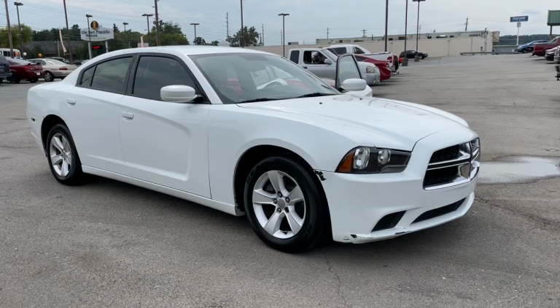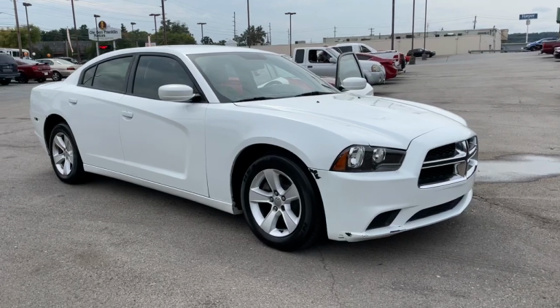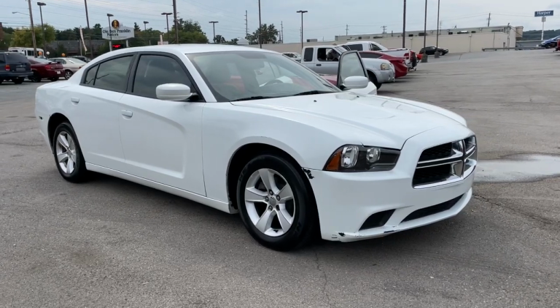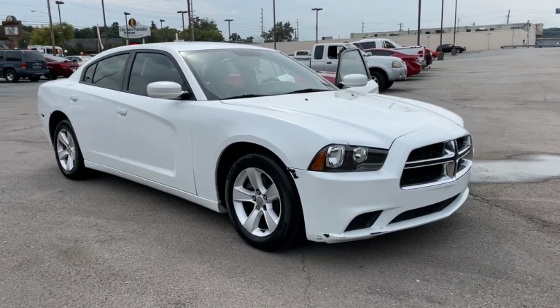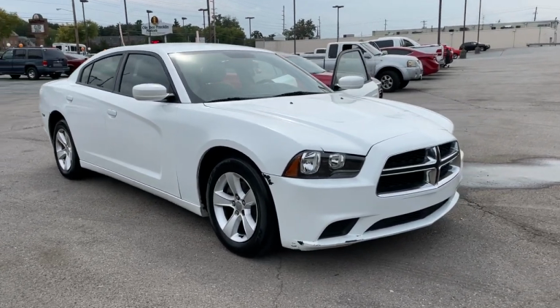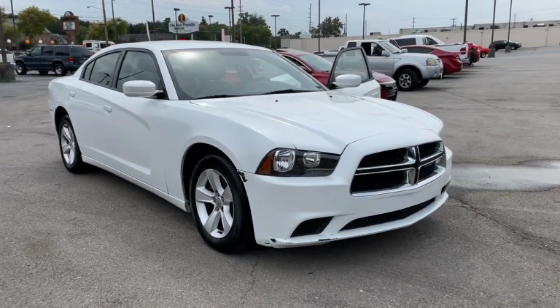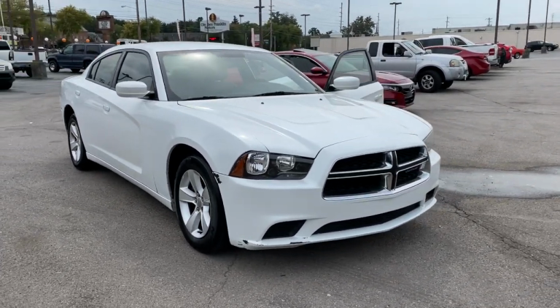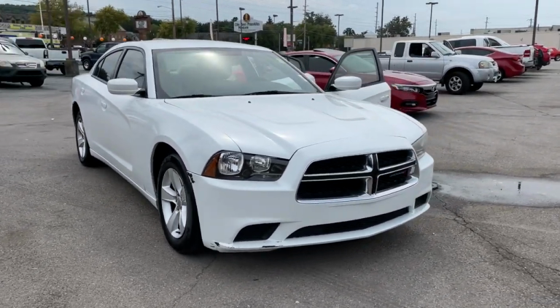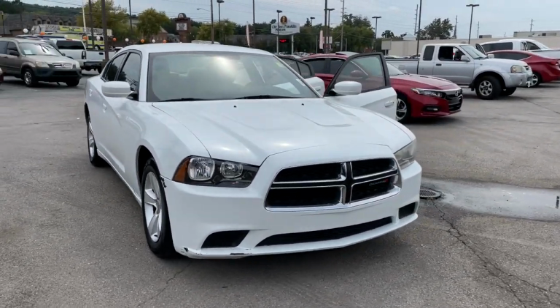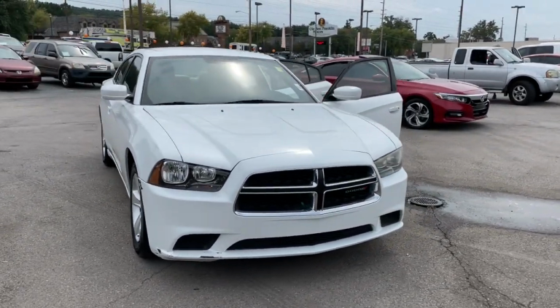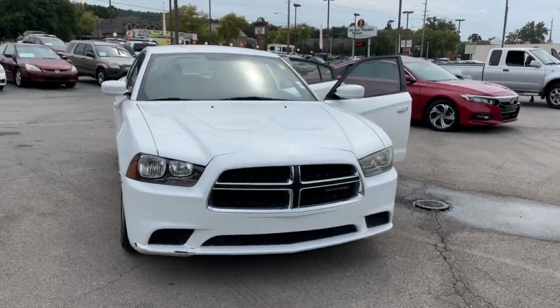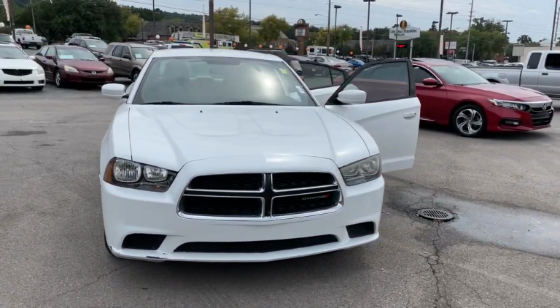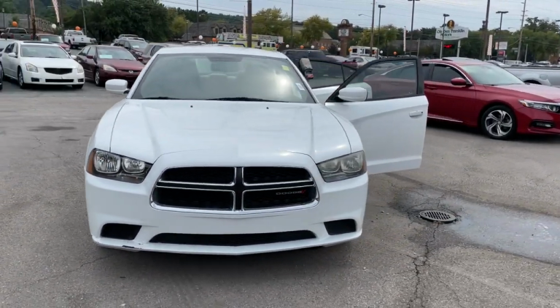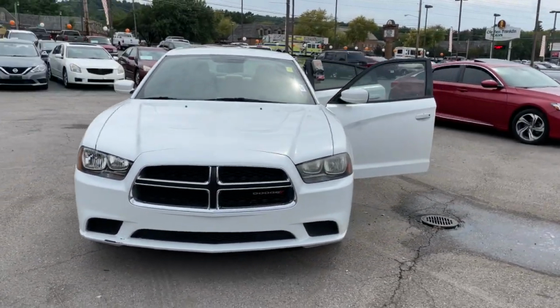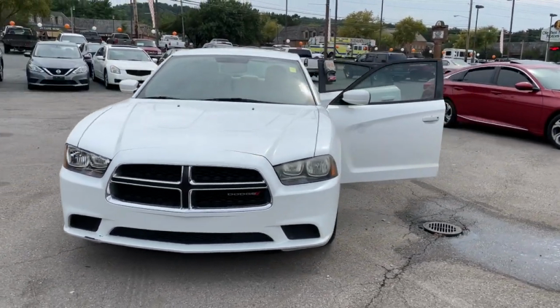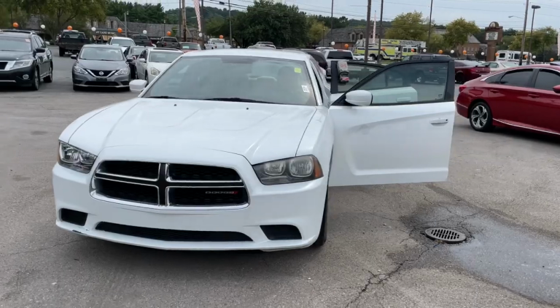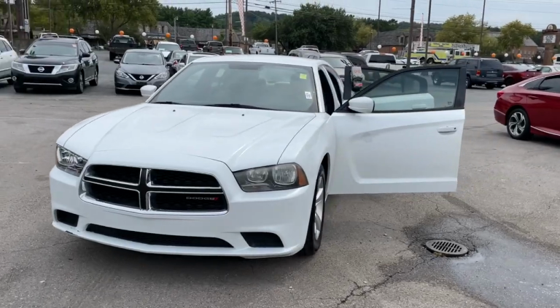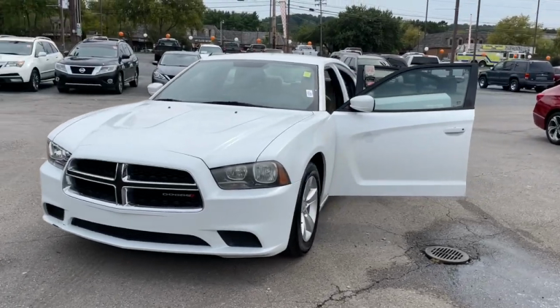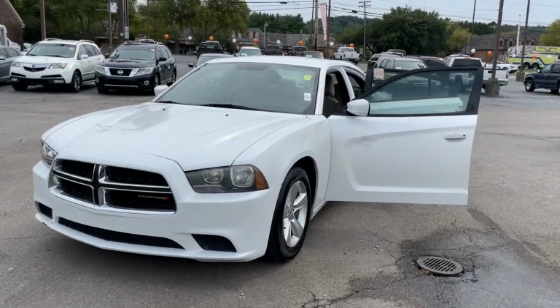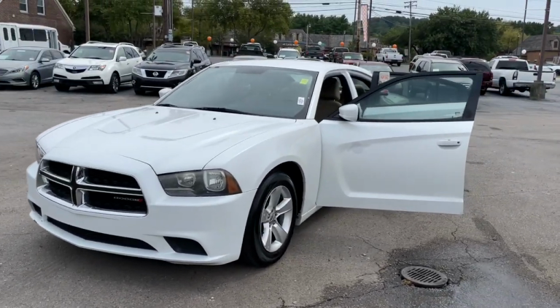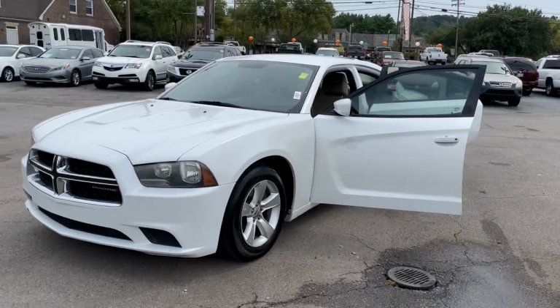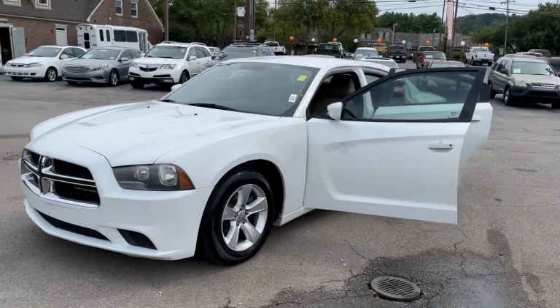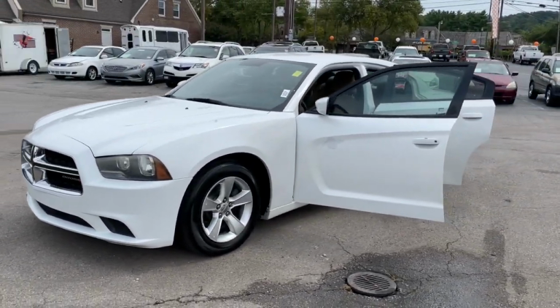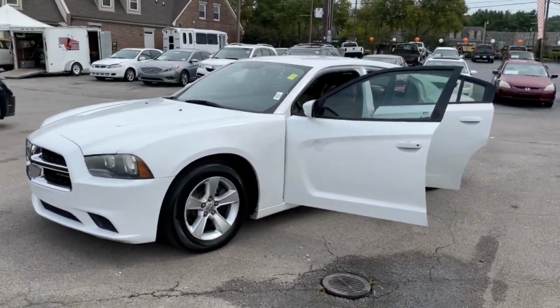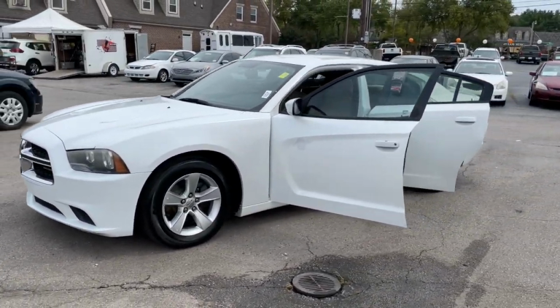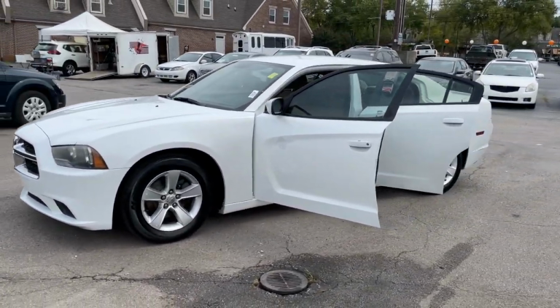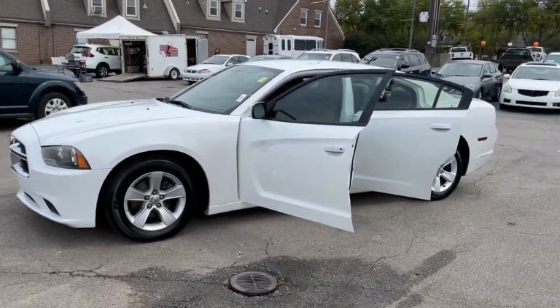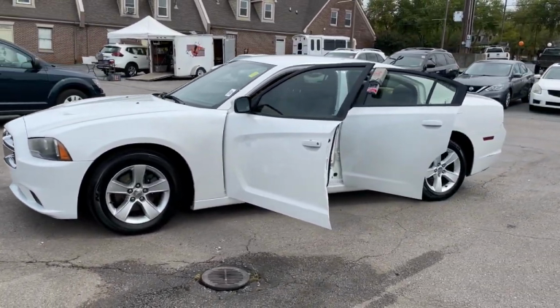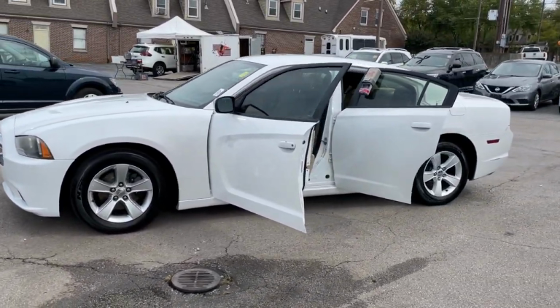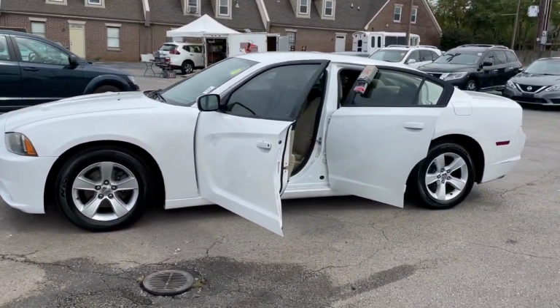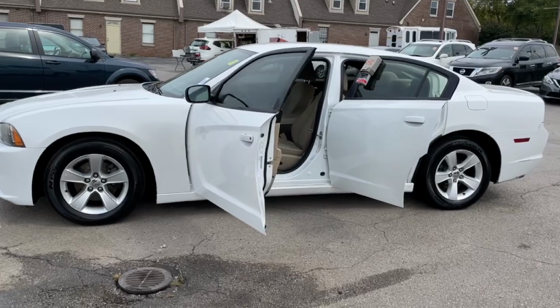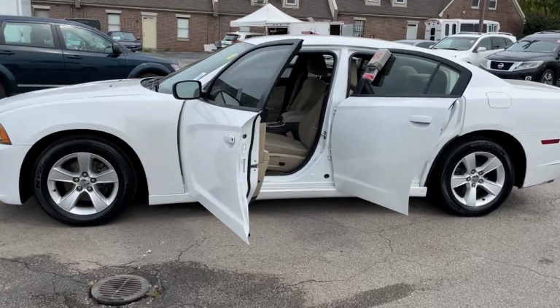Get into a car with value. 2013 Dodge Charger, with less than 150,000 miles on the odometer — this vehicle stands out from the rest.